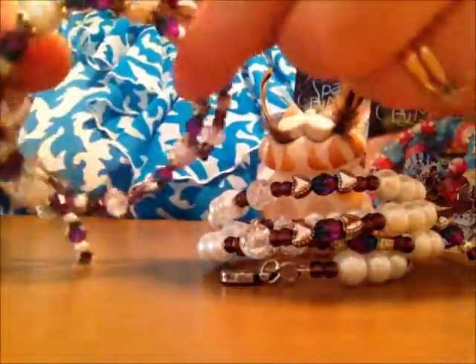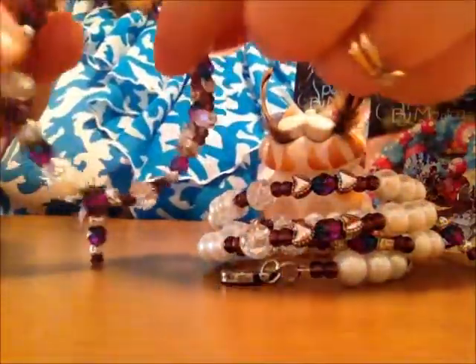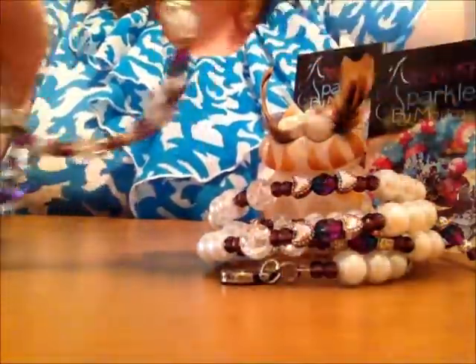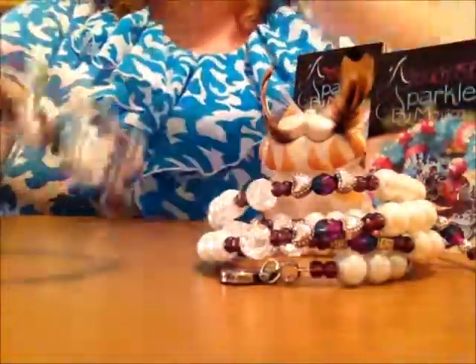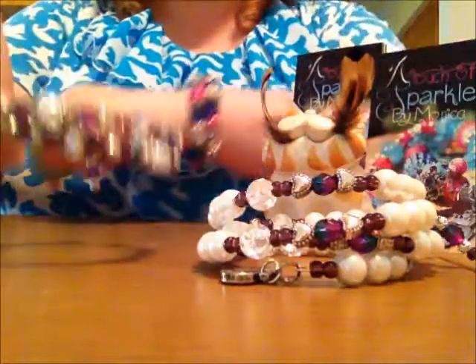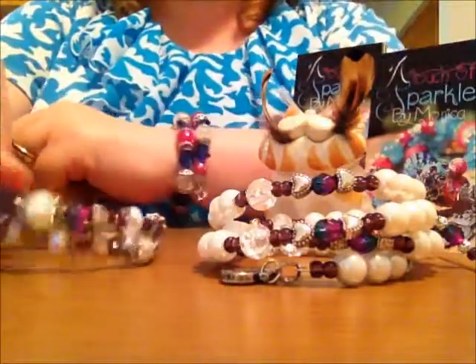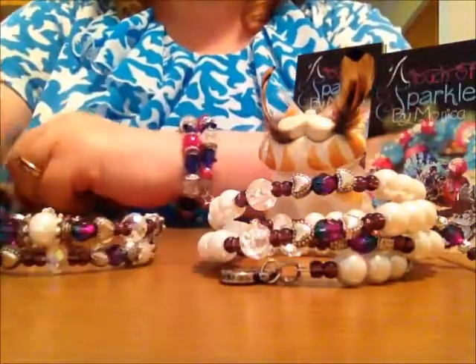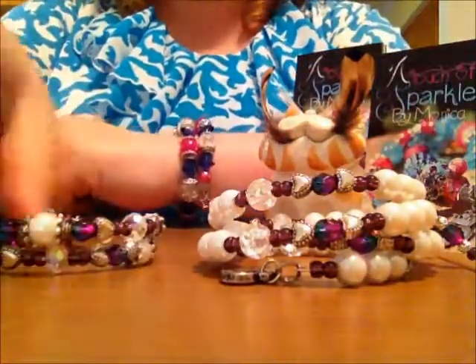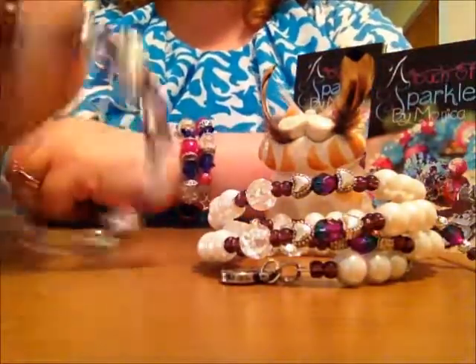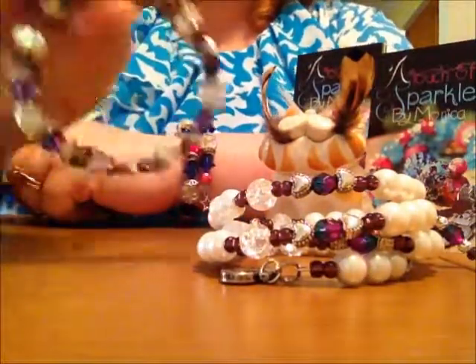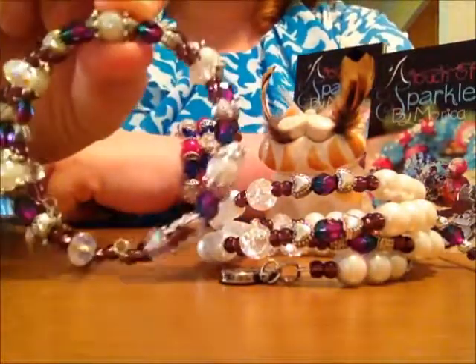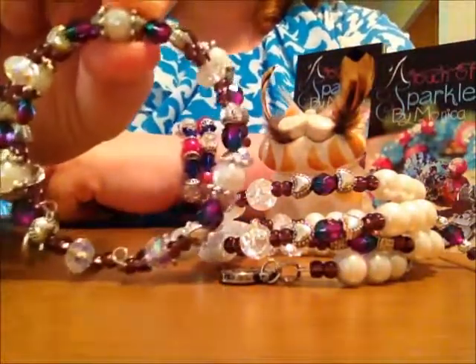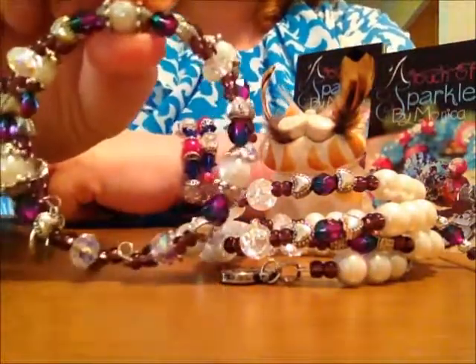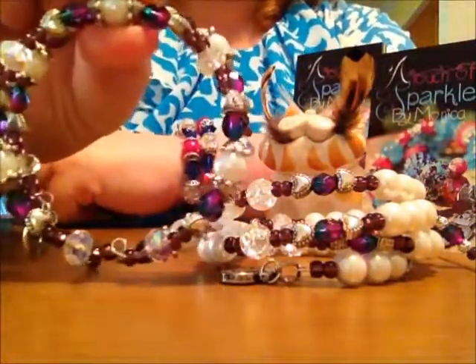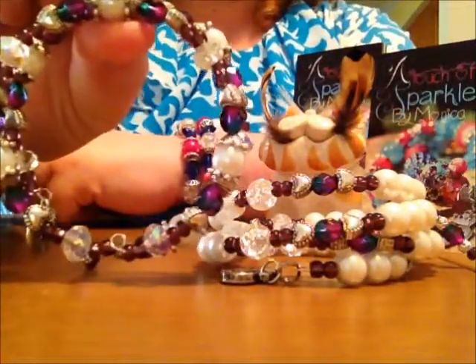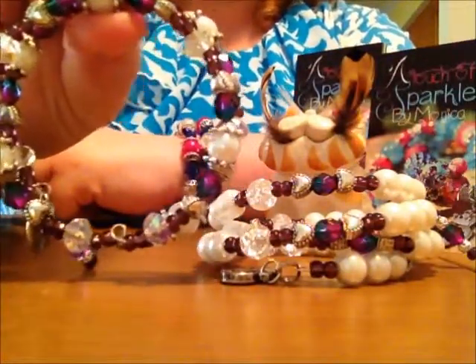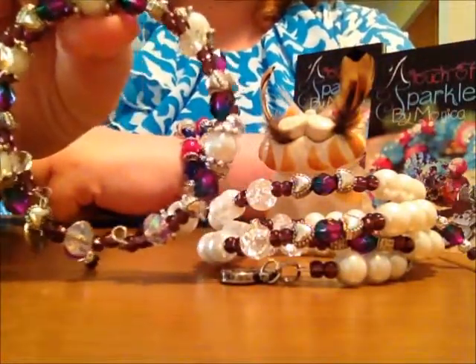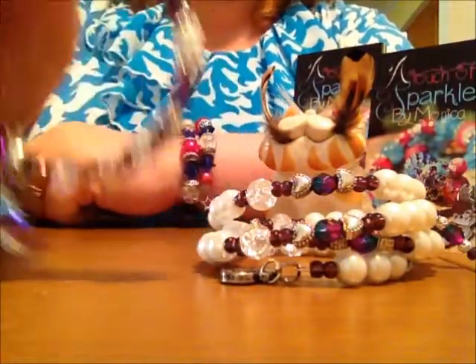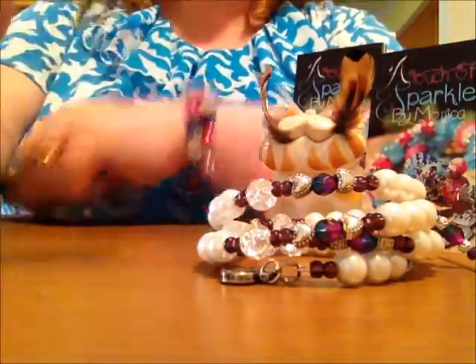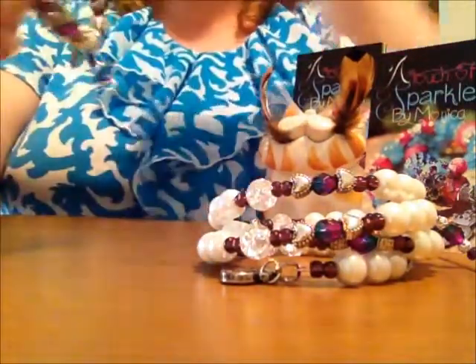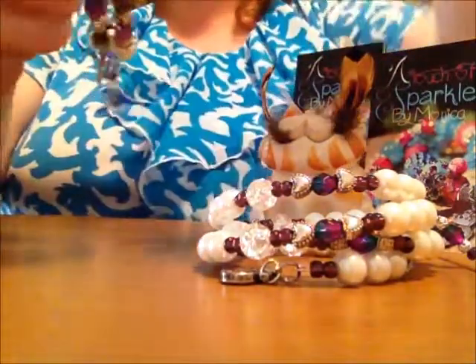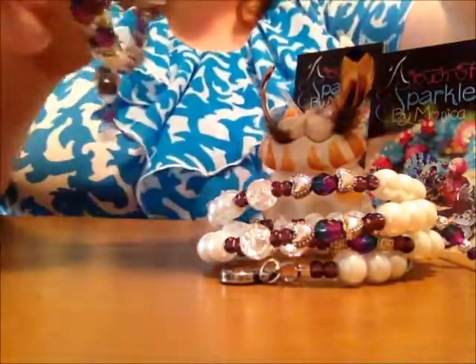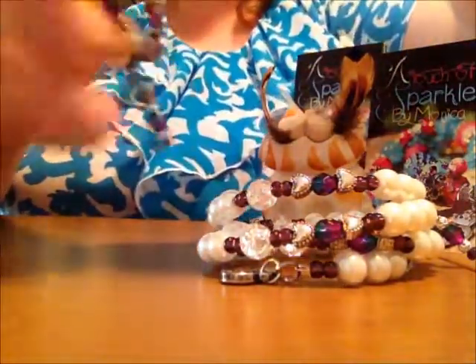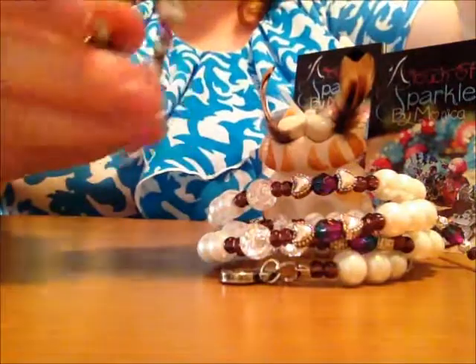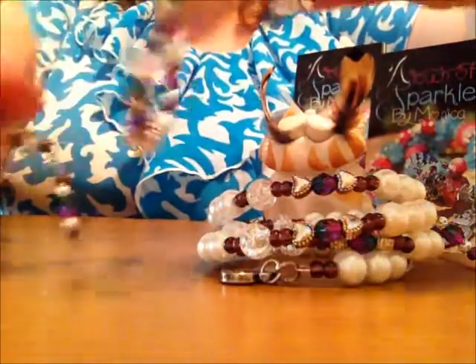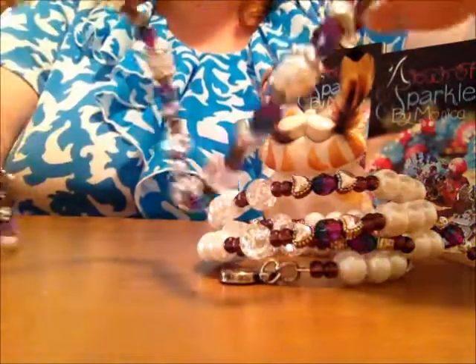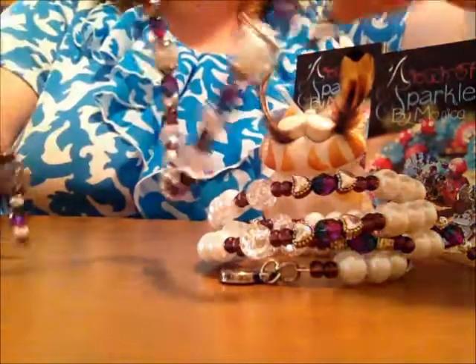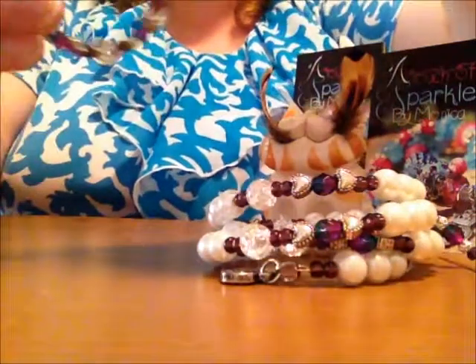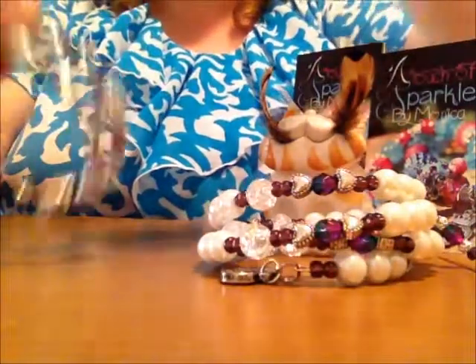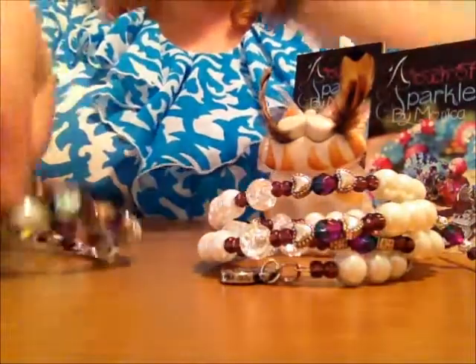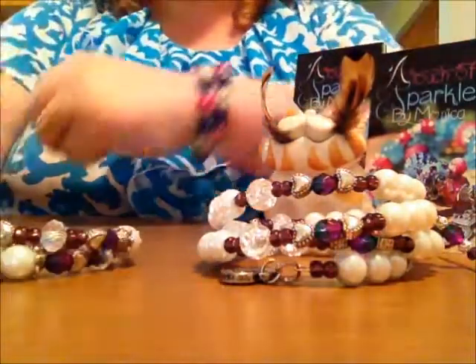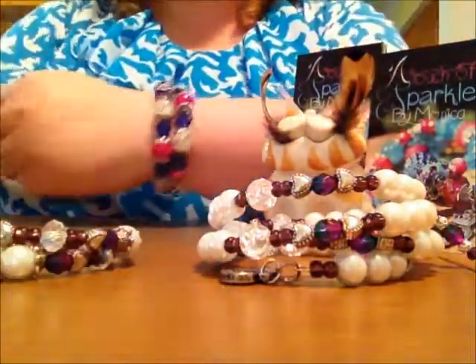A lot of people are afraid with memory wire that they can't fit that loop over their wrist, but you don't have to do that. You would just wrap it around your wrist, and I'll show you how to do that.